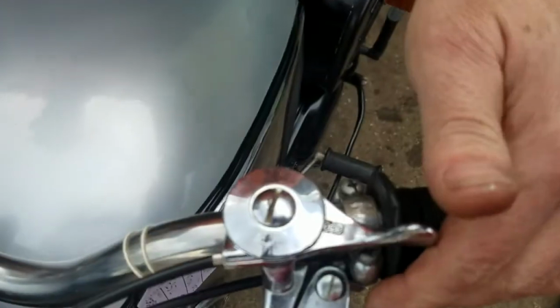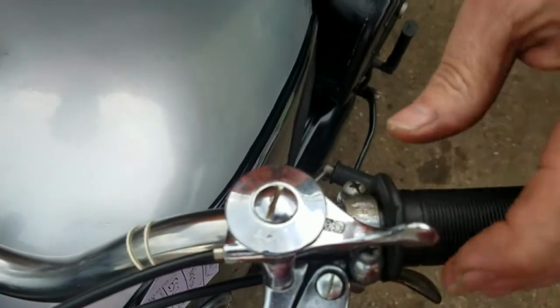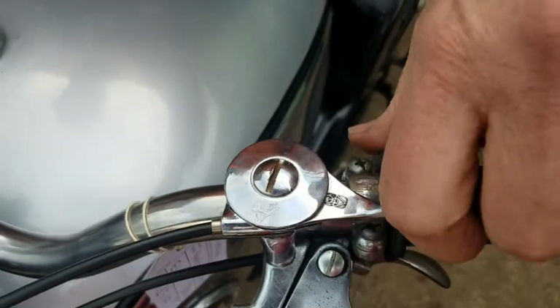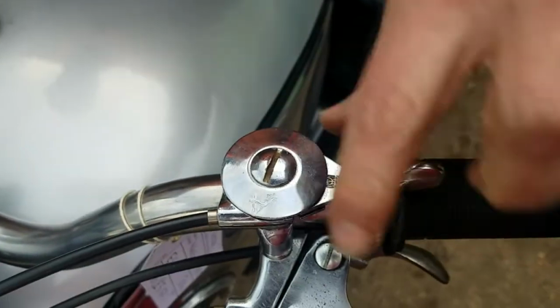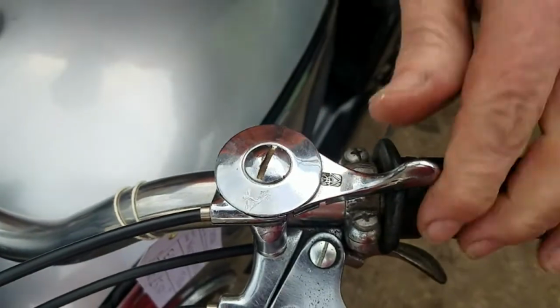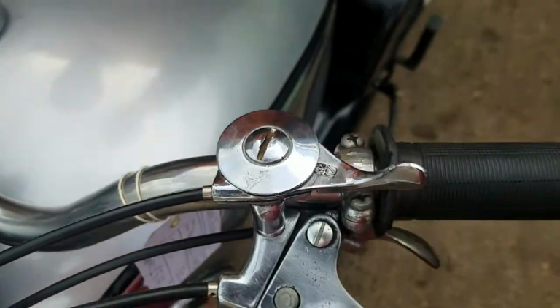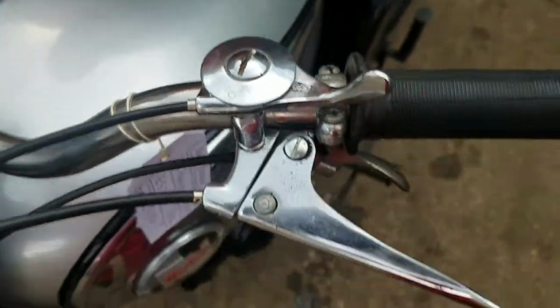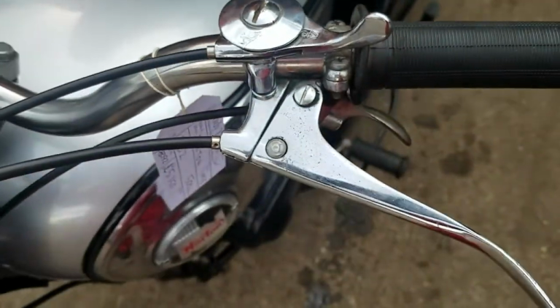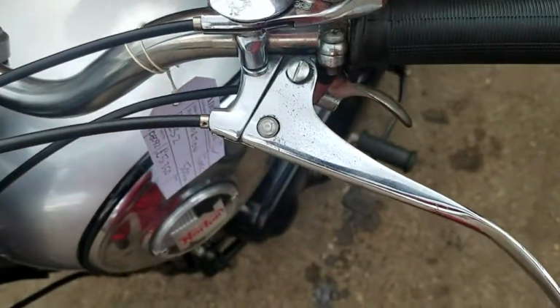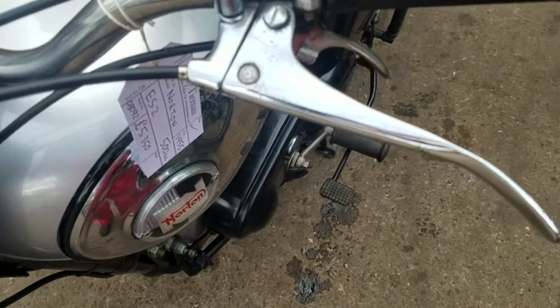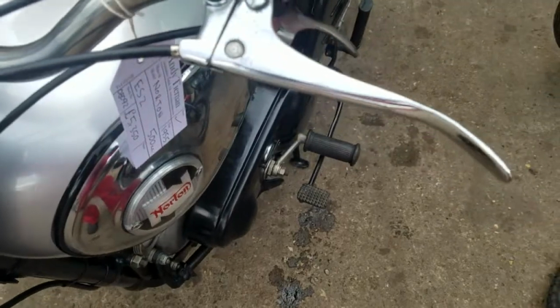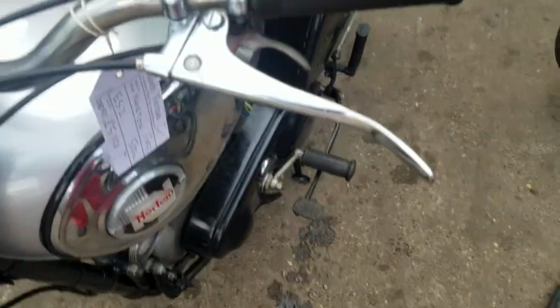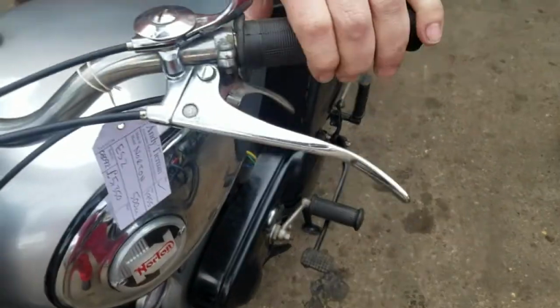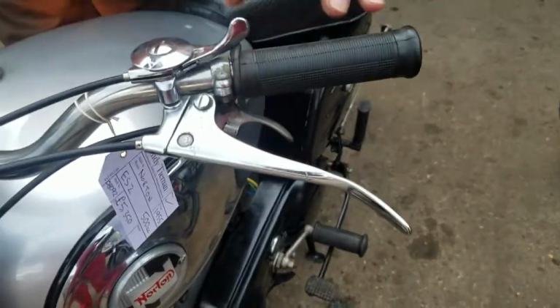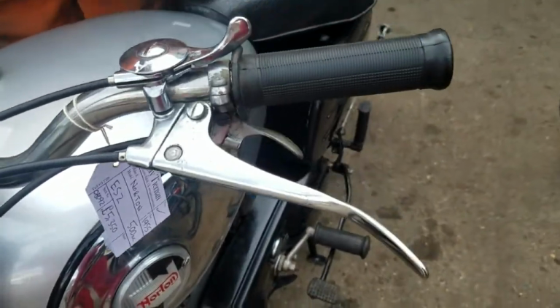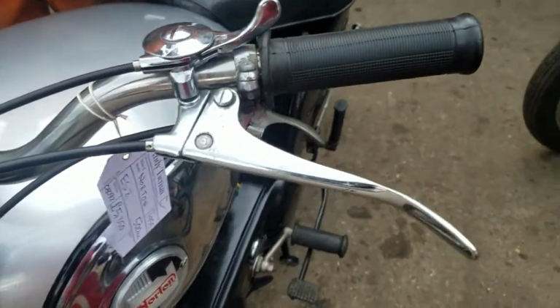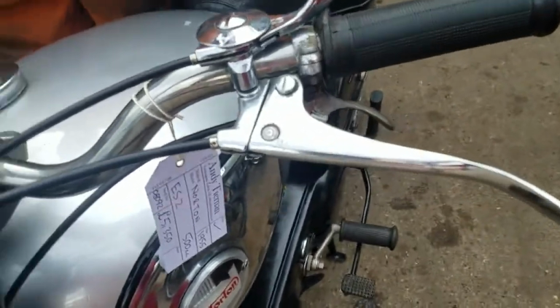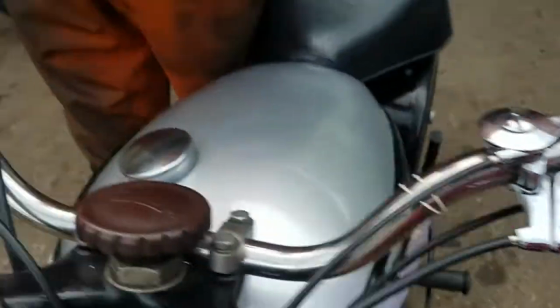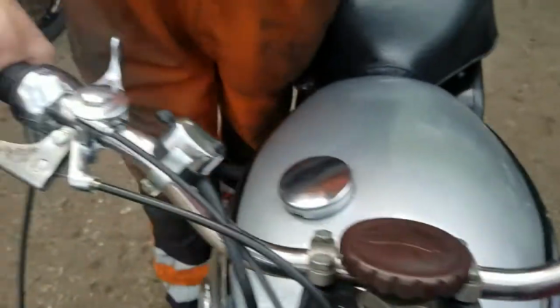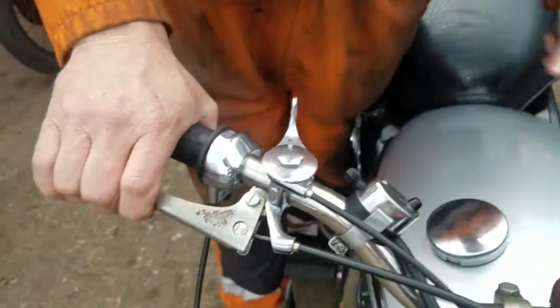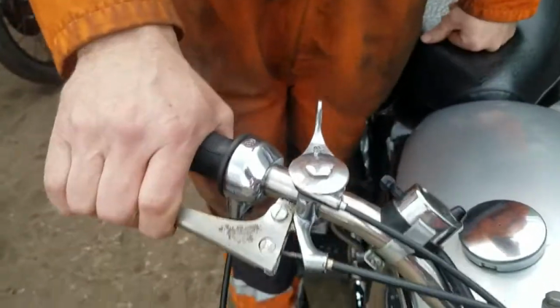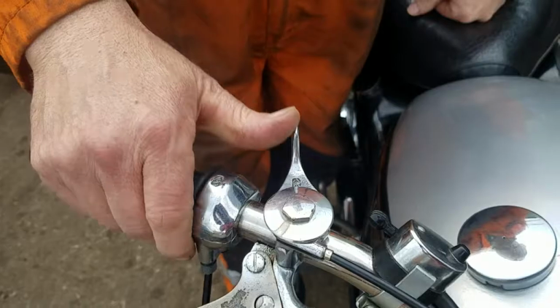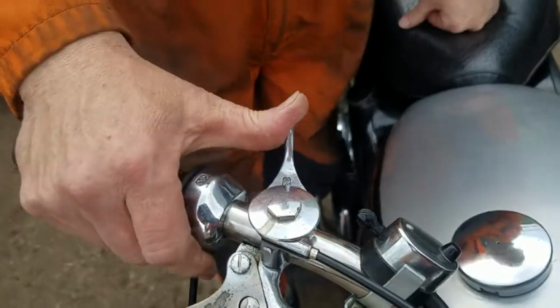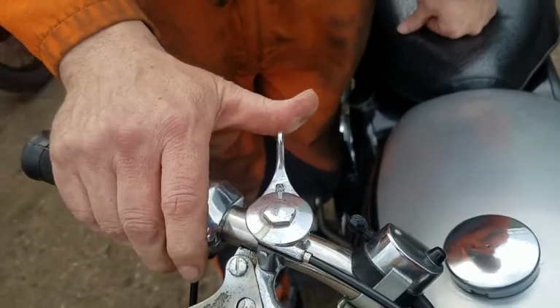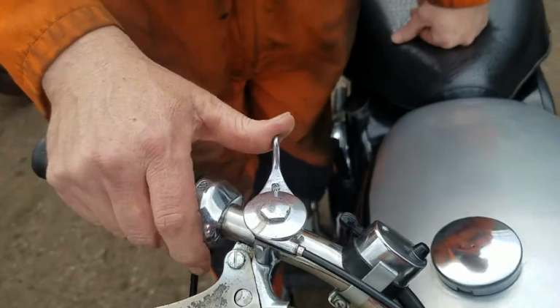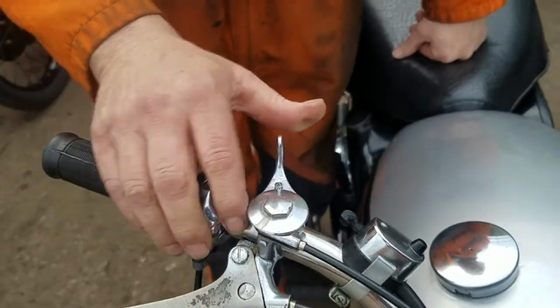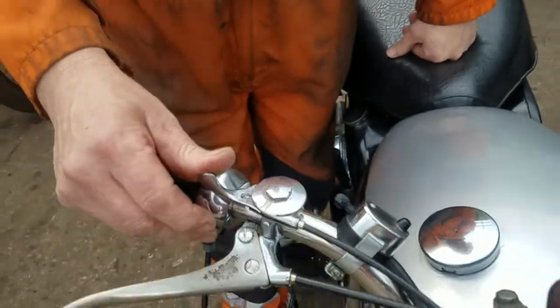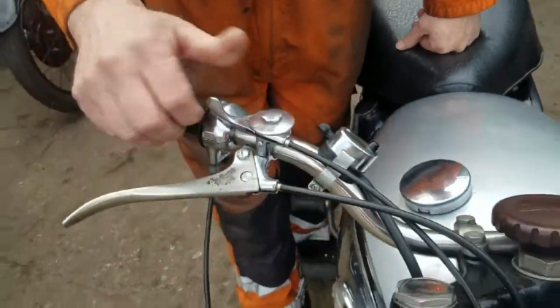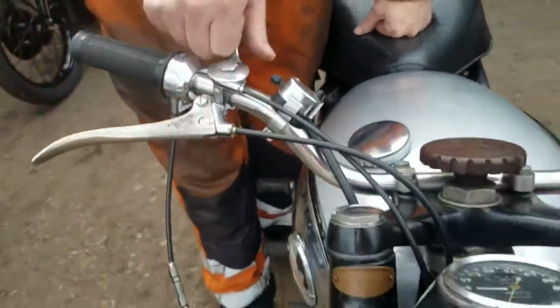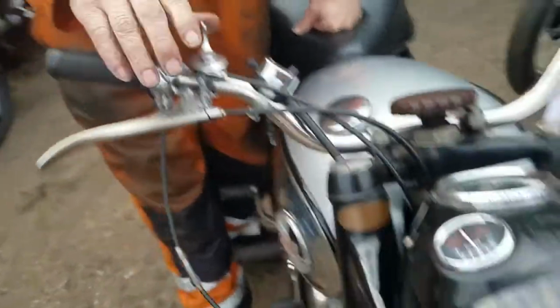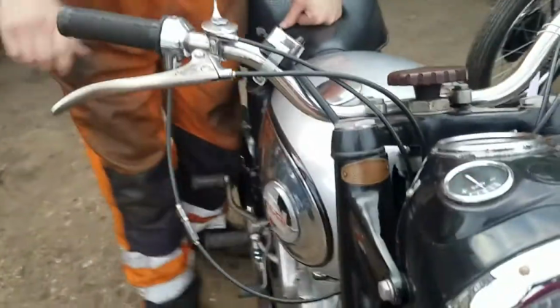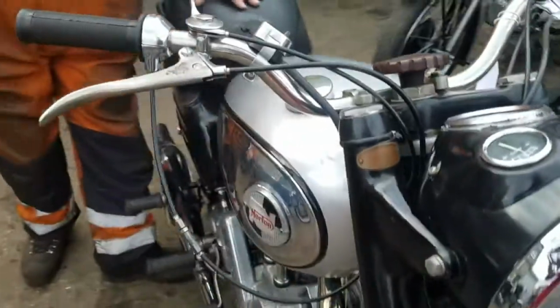Ignition advance and retard — it's a slack wire advance. Back that off a little bit, about halfway. Clutch and brake, and the choke — so that's off. Get the choke on.